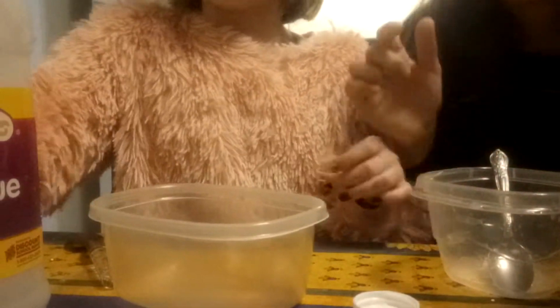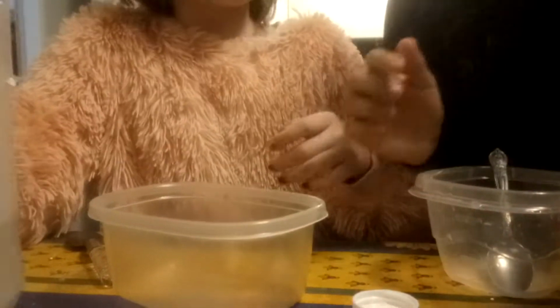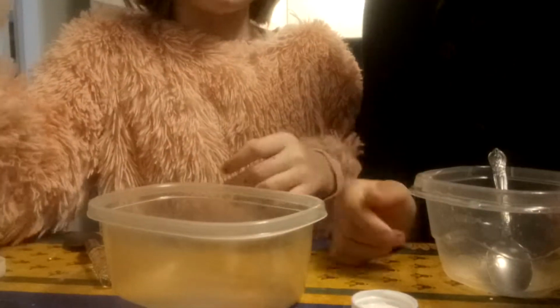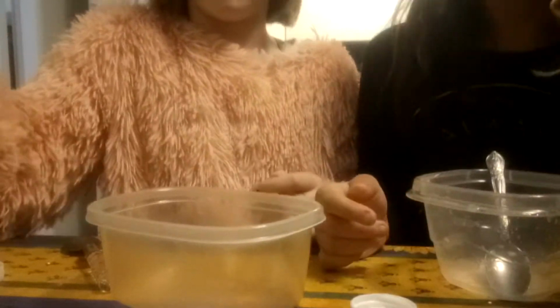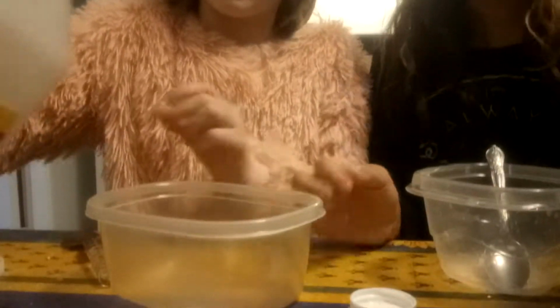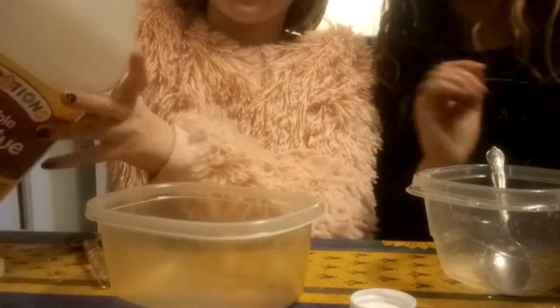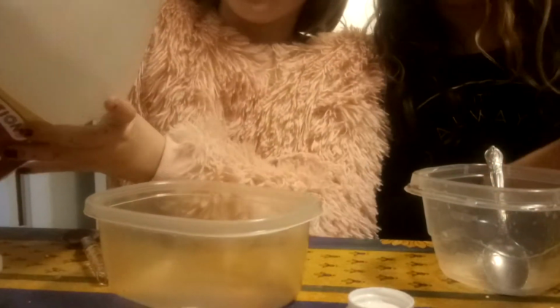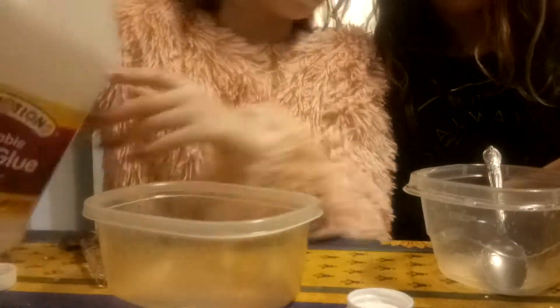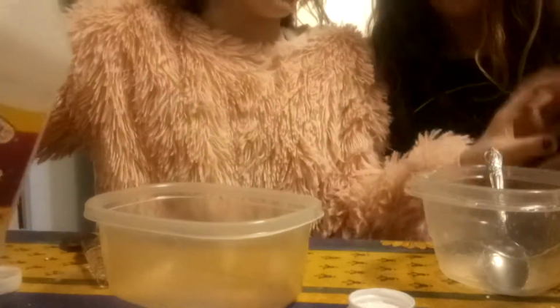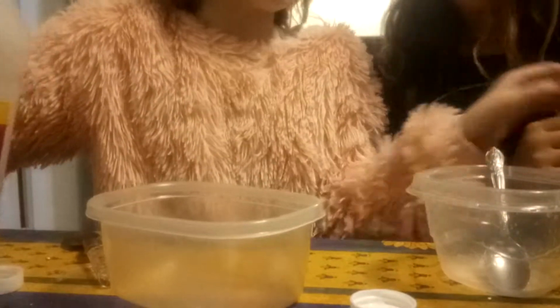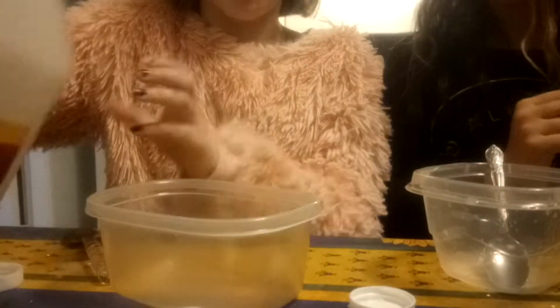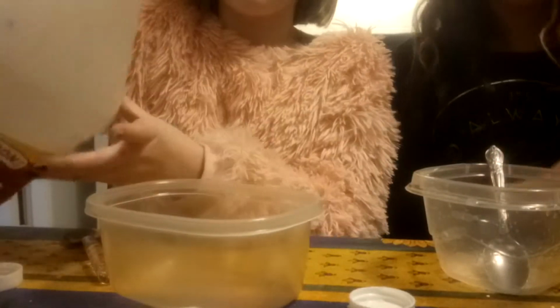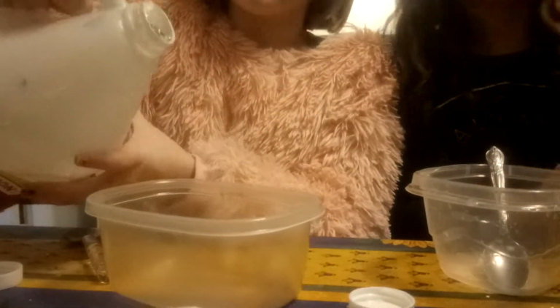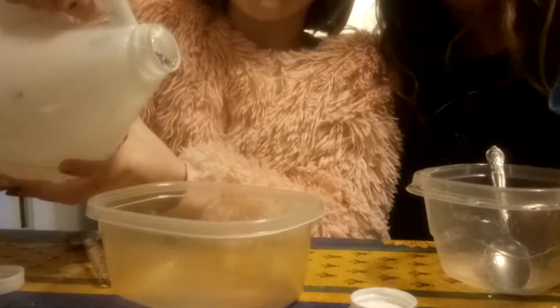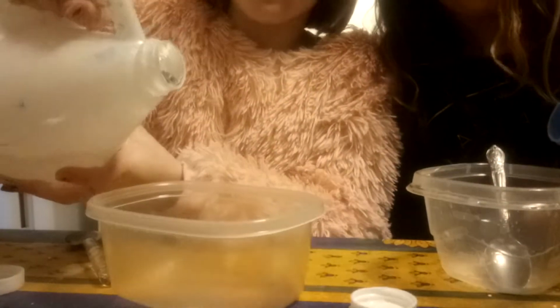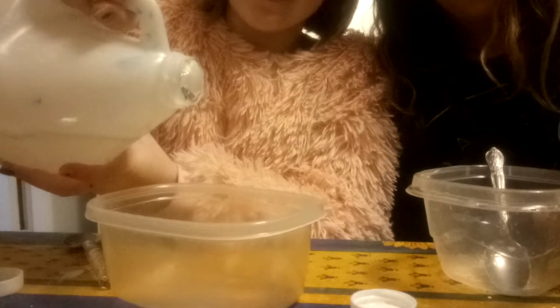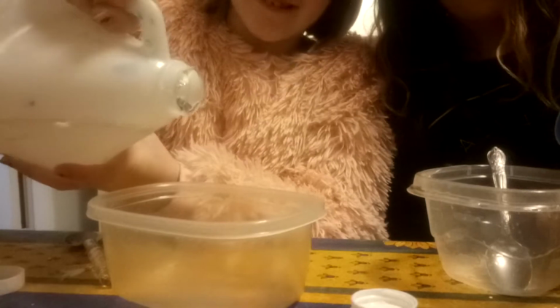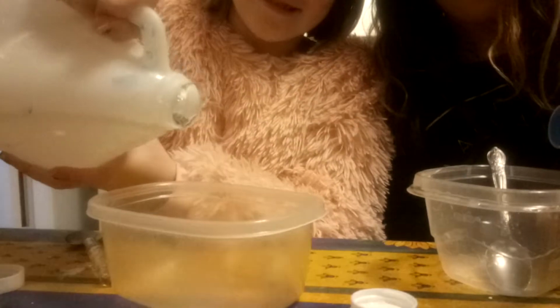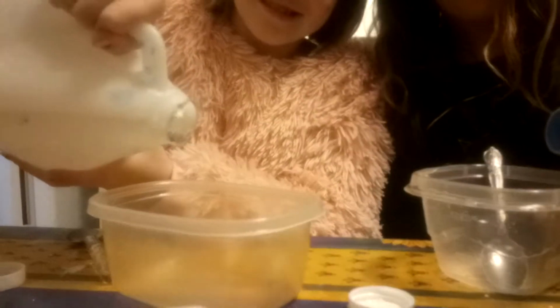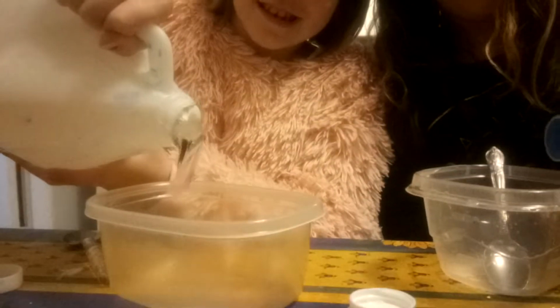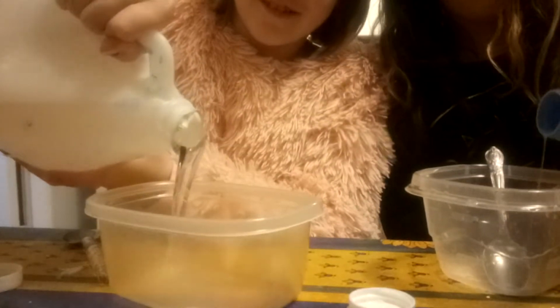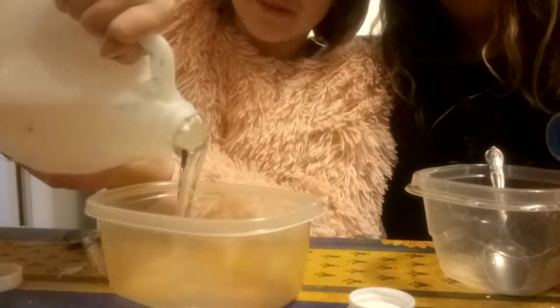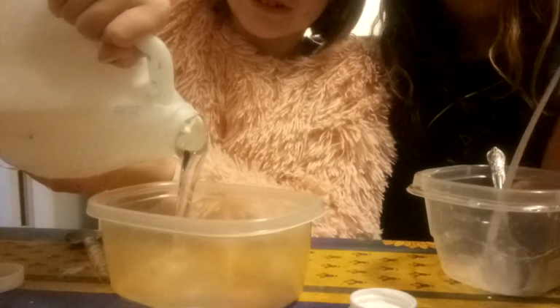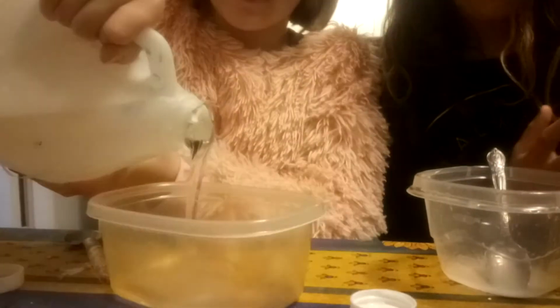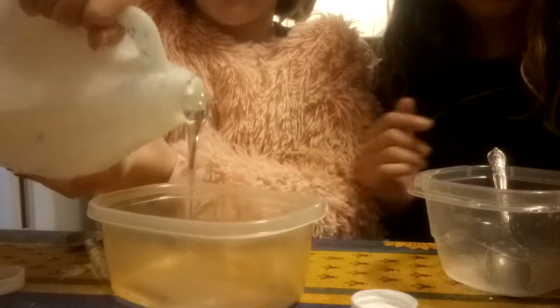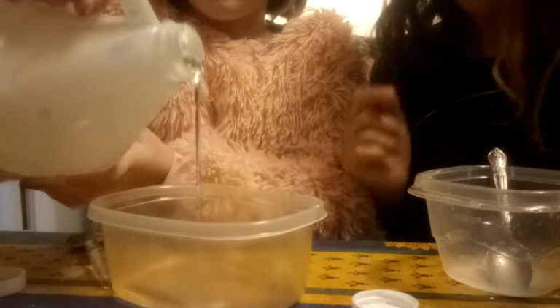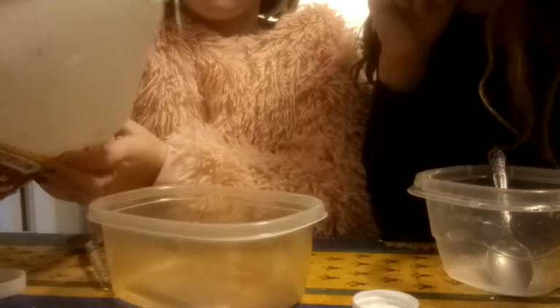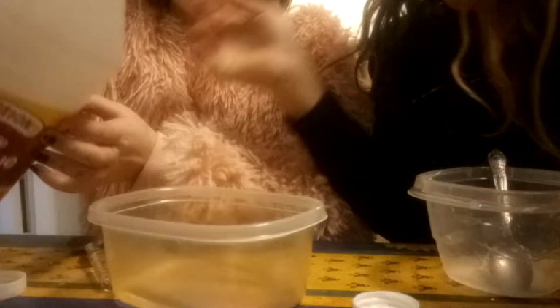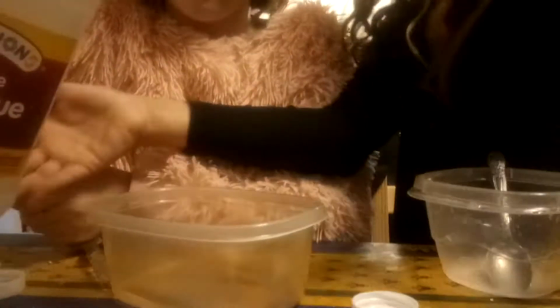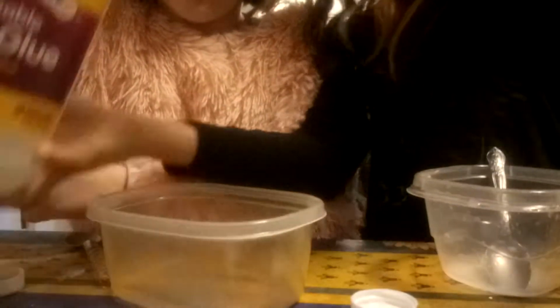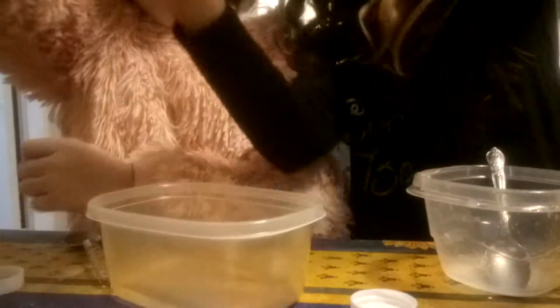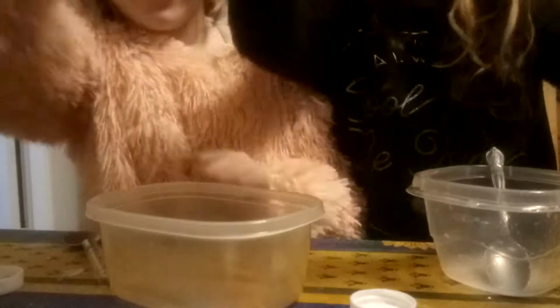I think we have to add the glue first. I'll do it while you do yours. I don't know how much. There — I'm guessing not much. Okay, I'm going to do the glue.